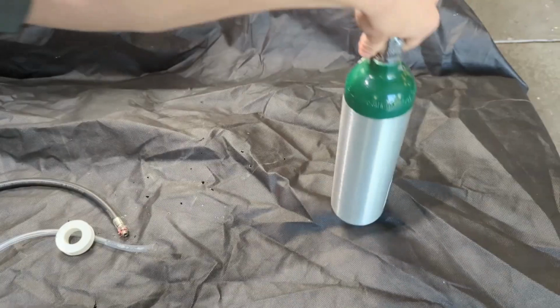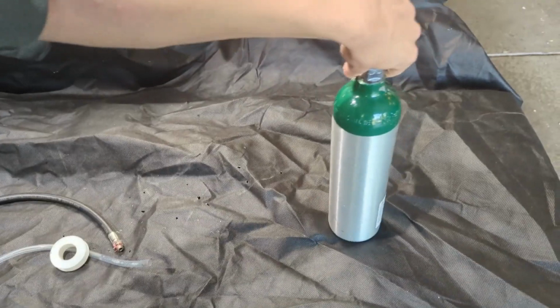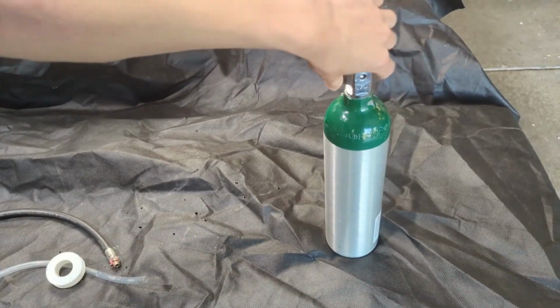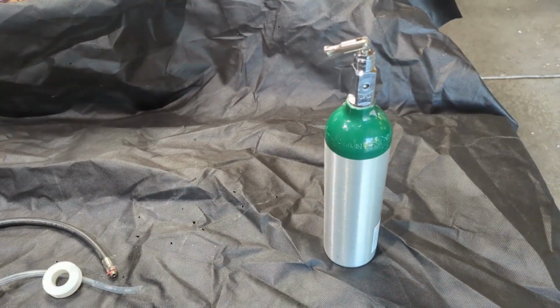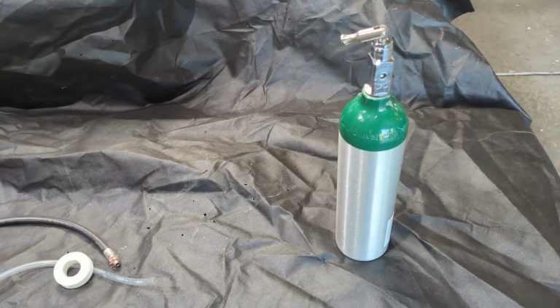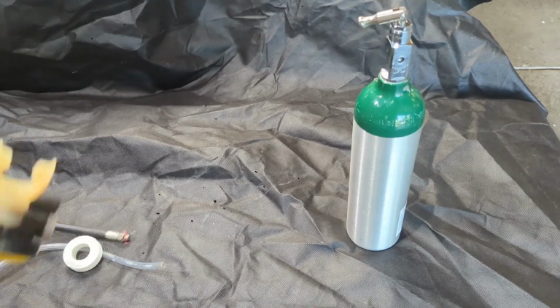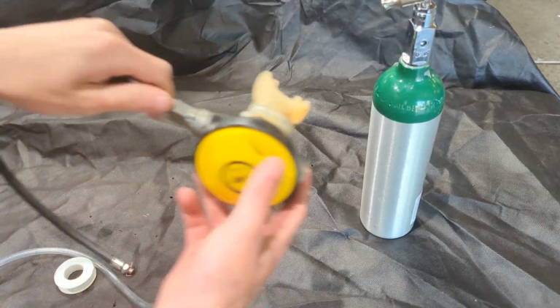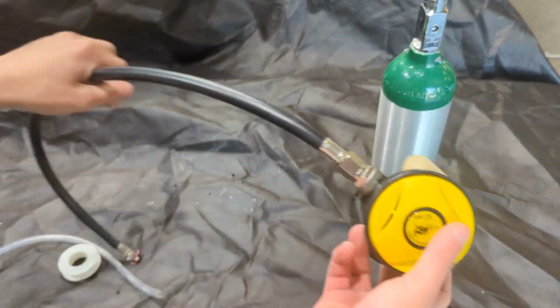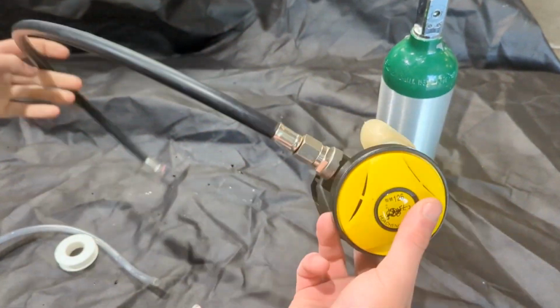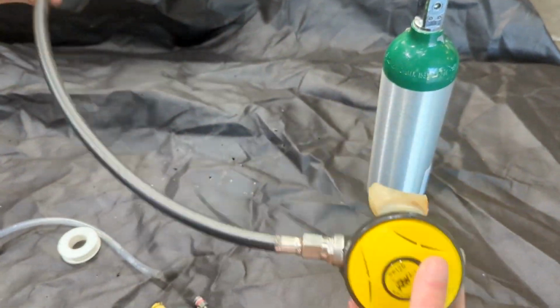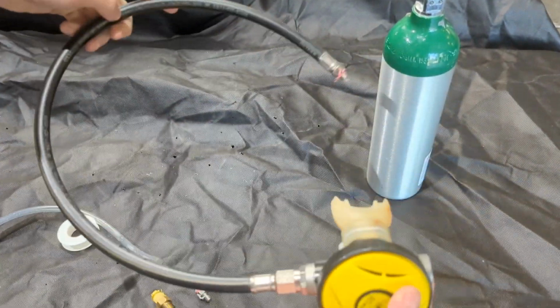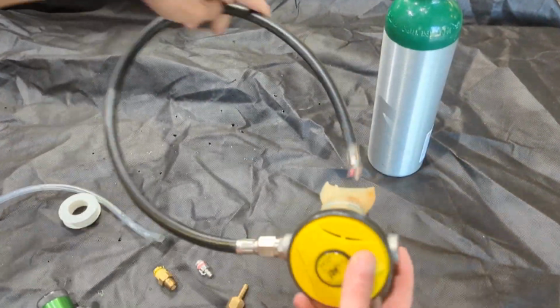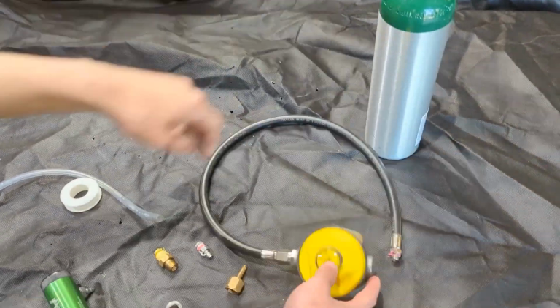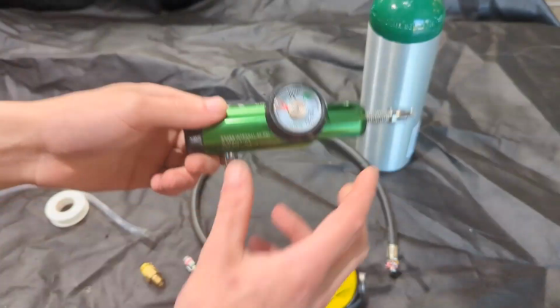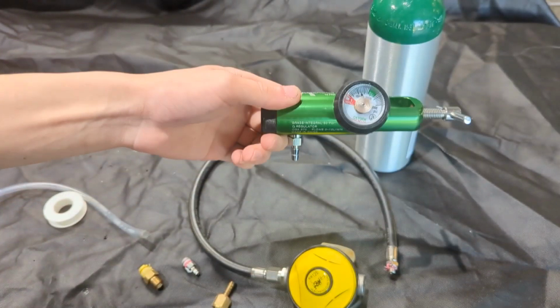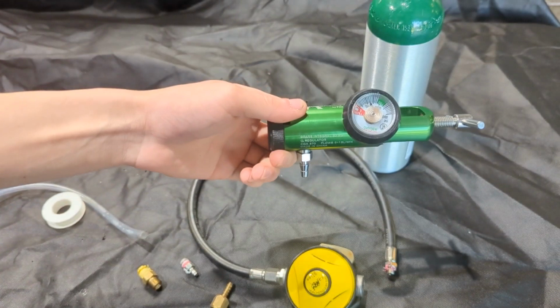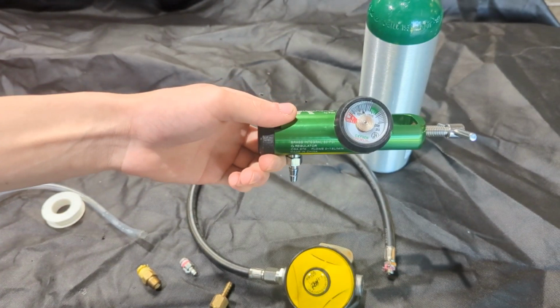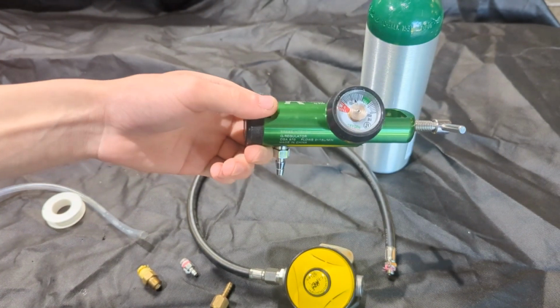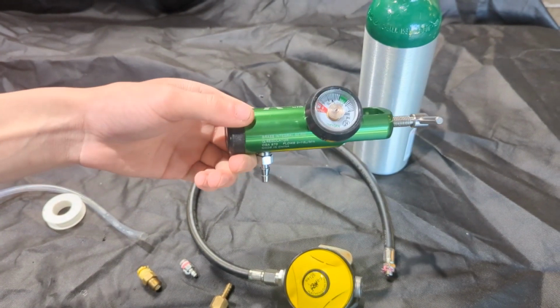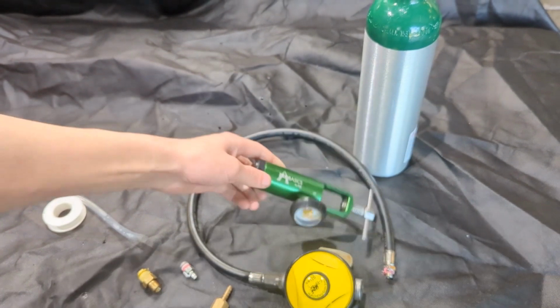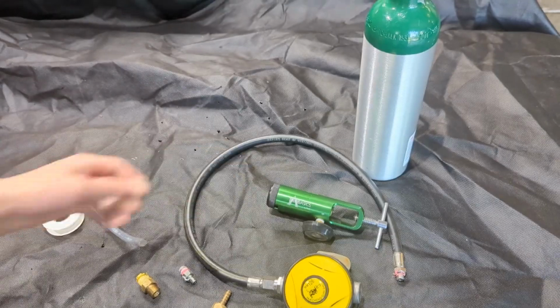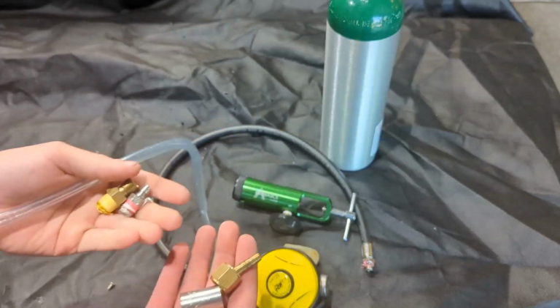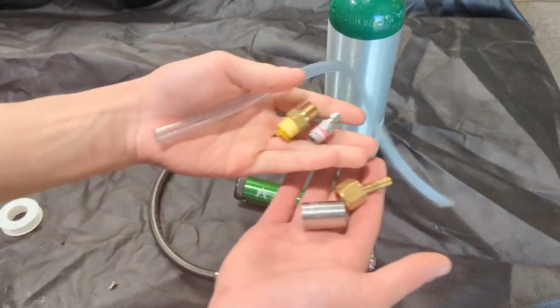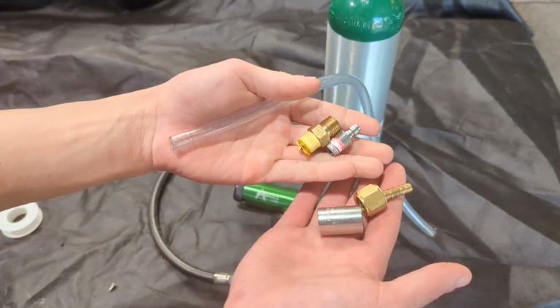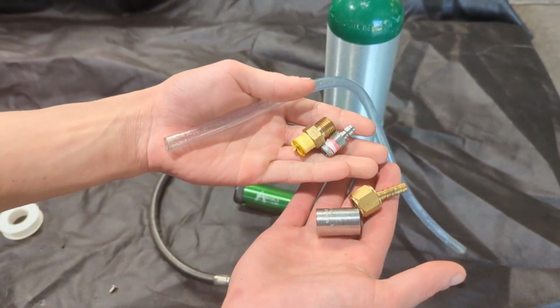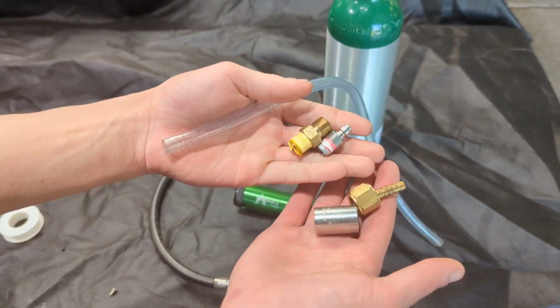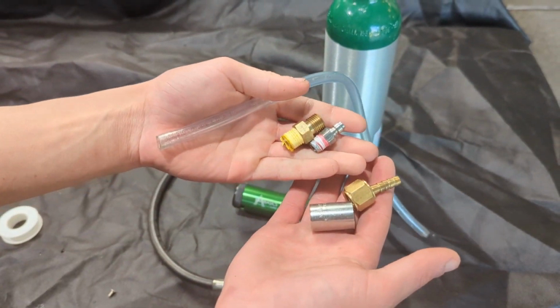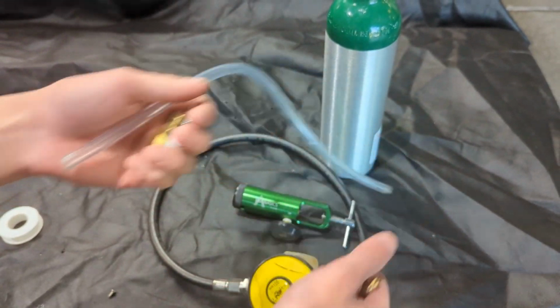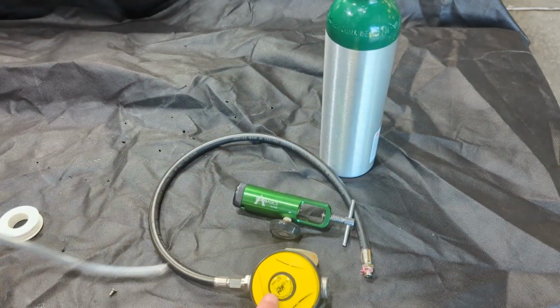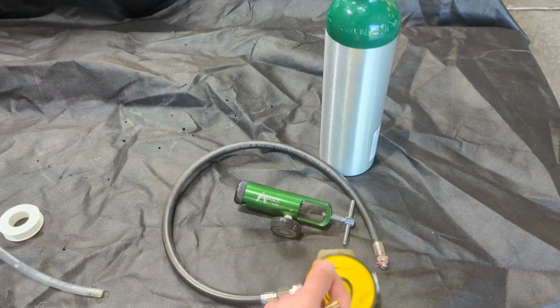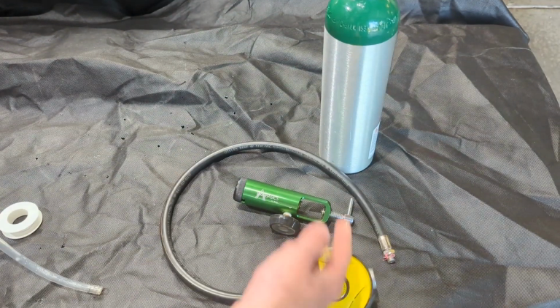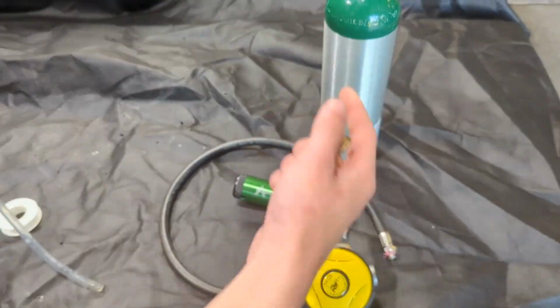I have the oxygen tank here. I bought this mouthpiece online for 10 bucks. I got an oxygen regulator here that comes with the tank, and I got some various fittings here to fill the tank and connect the mouthpiece to the tank.